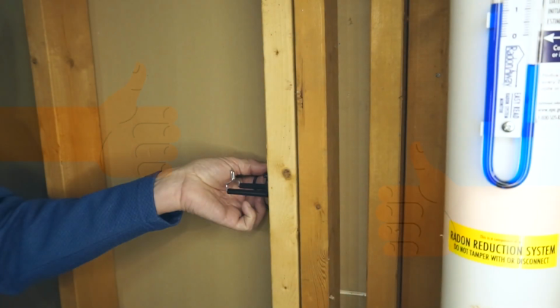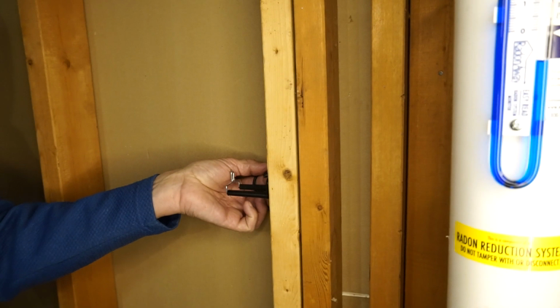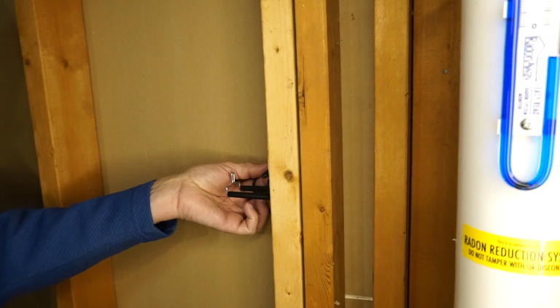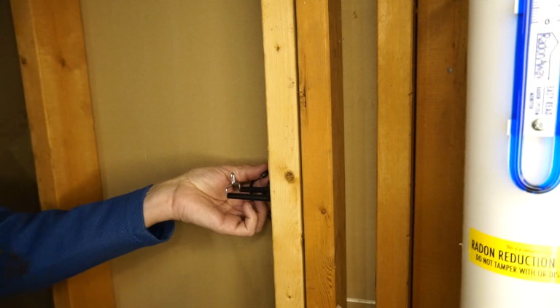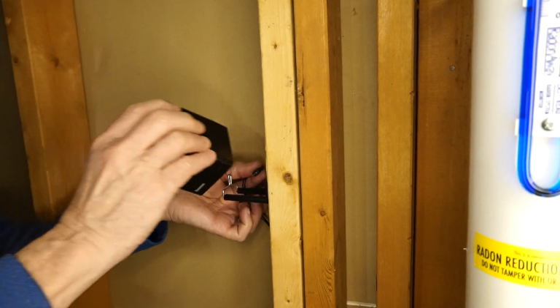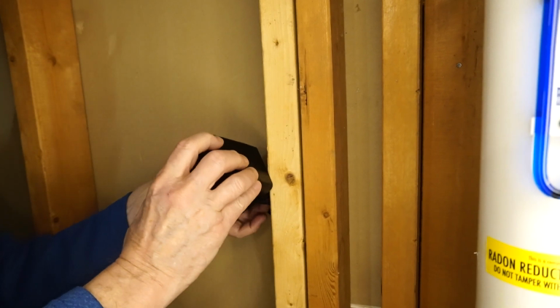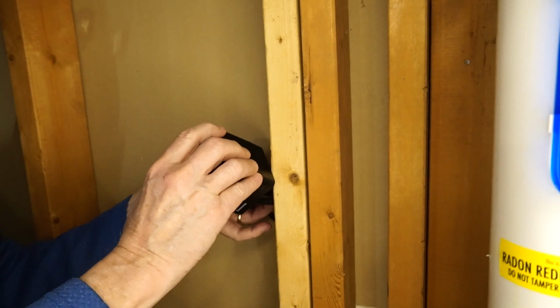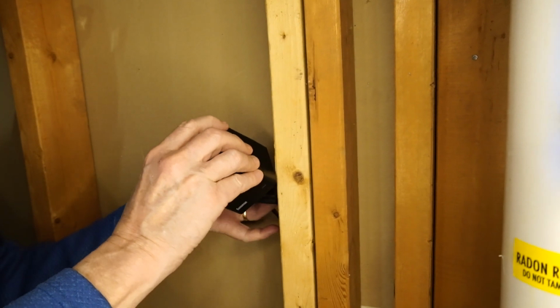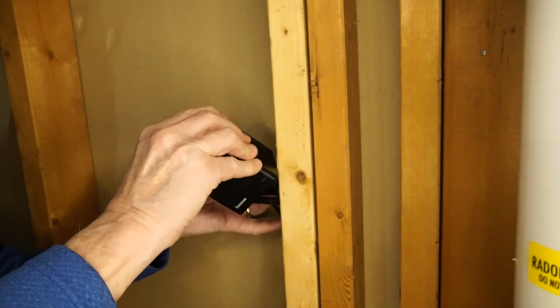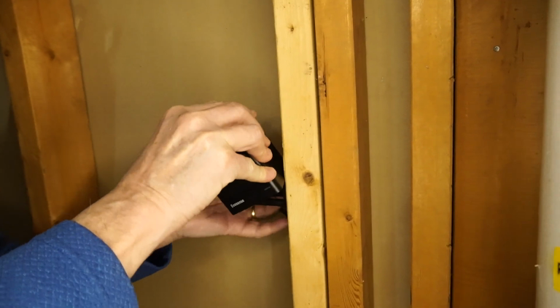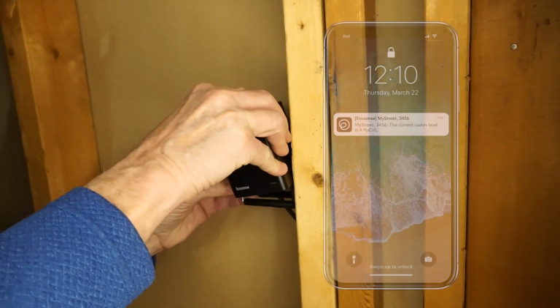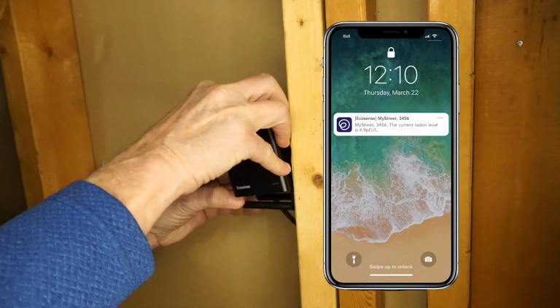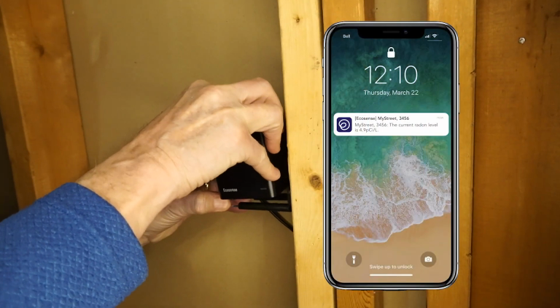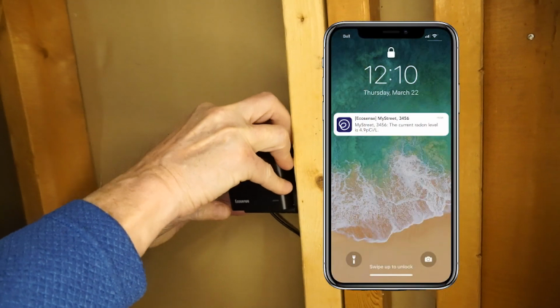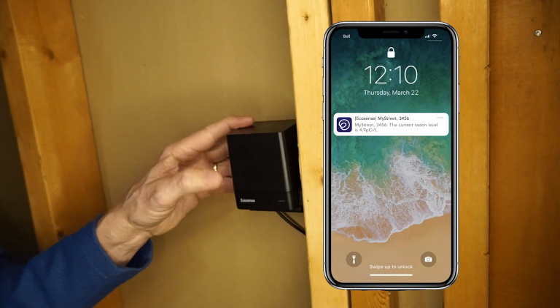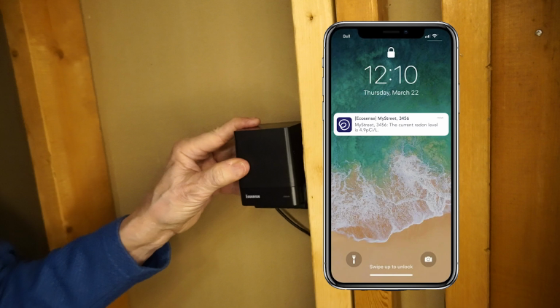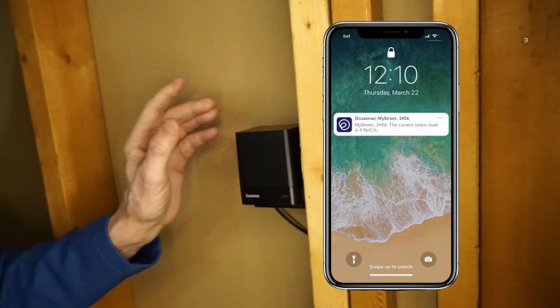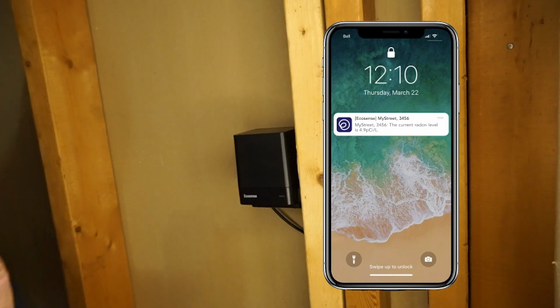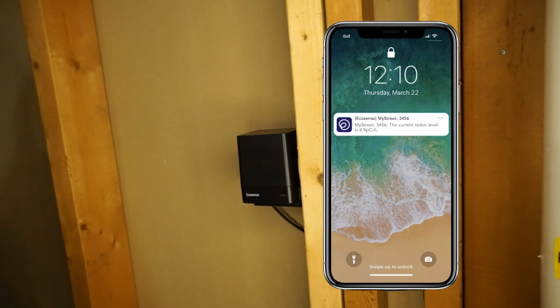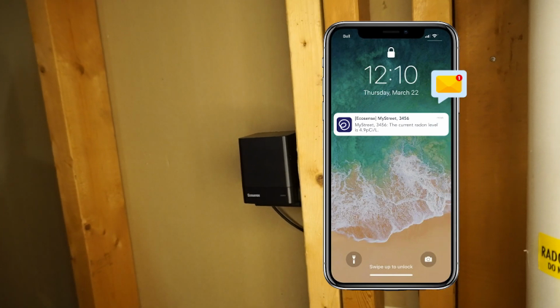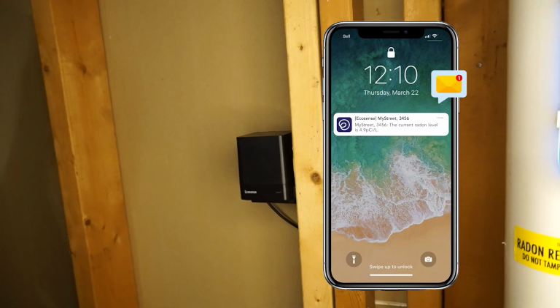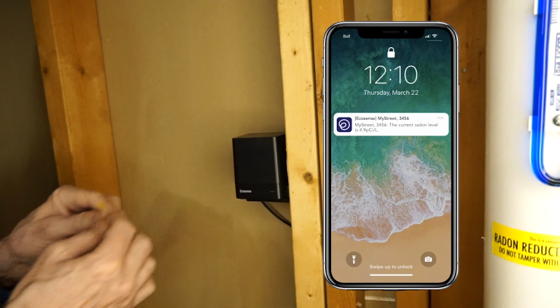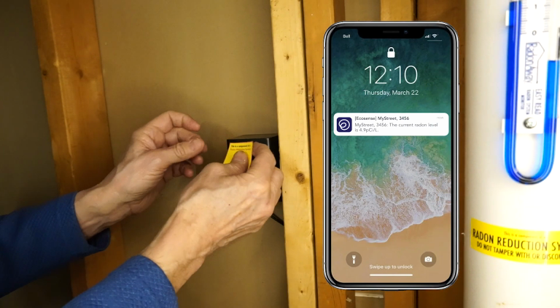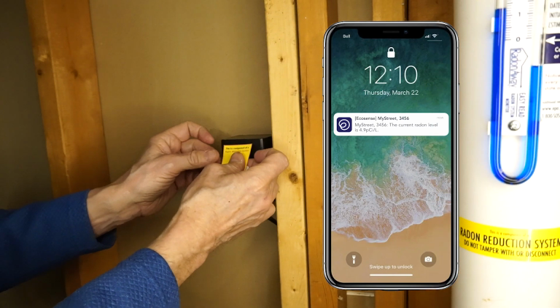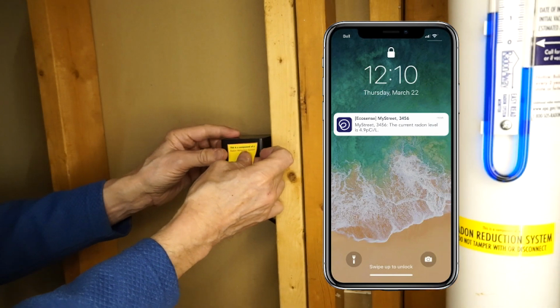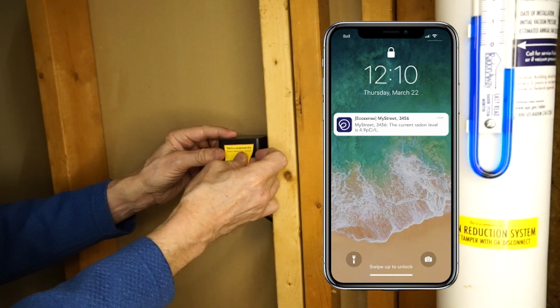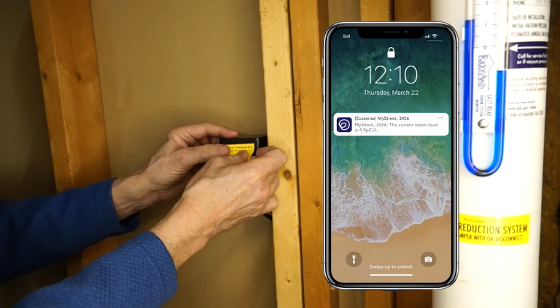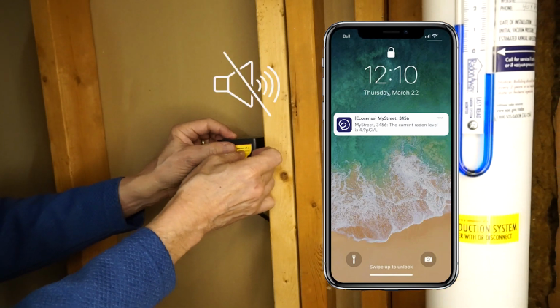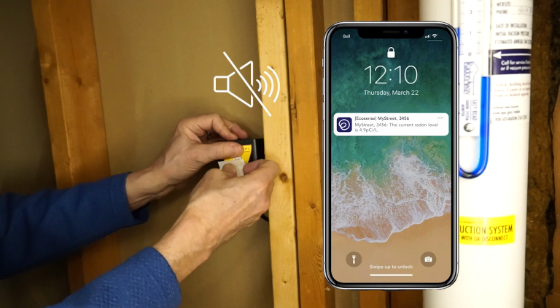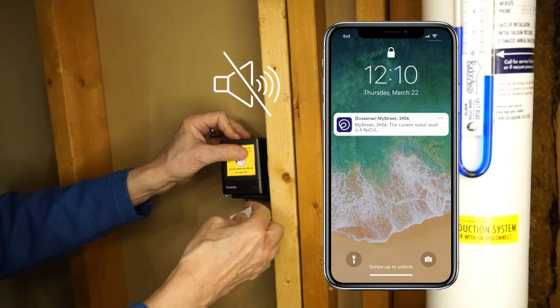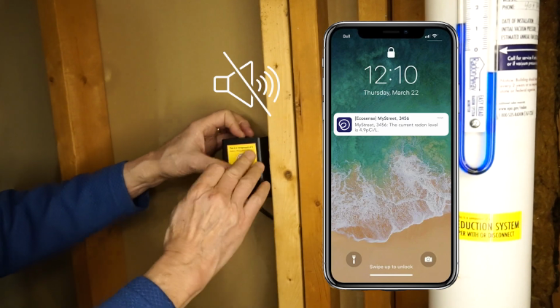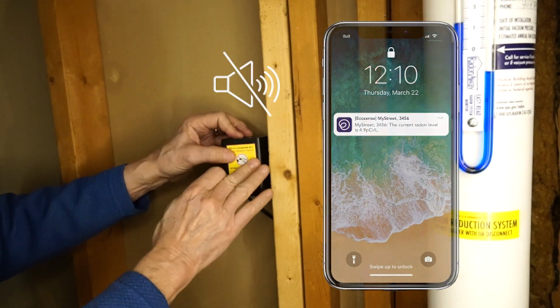And now you can quit wasting money on those troublesome fan pressure alarms. EcoGuard stays on duty, sending both a push notification and an email alert if the system fails for more than 48 hours. There's no irritating audible alarm.